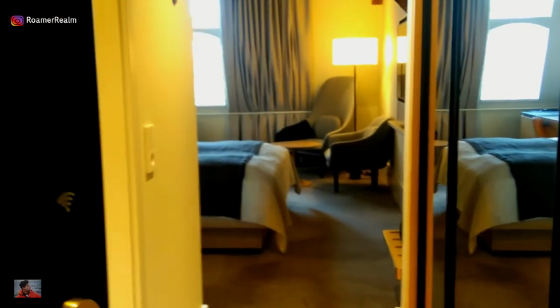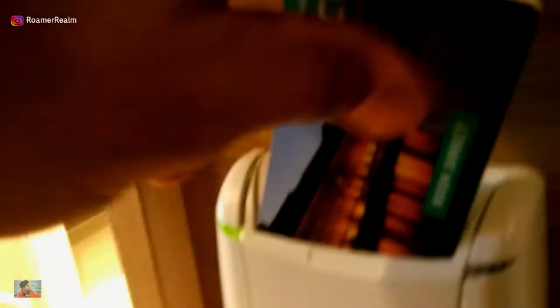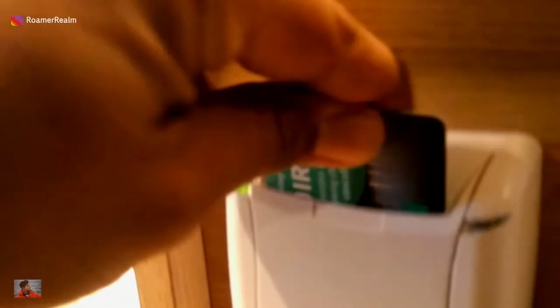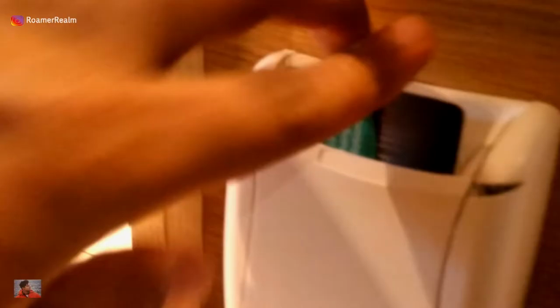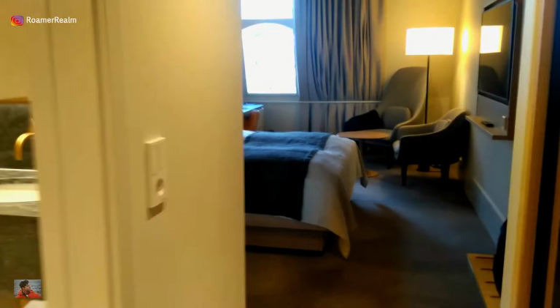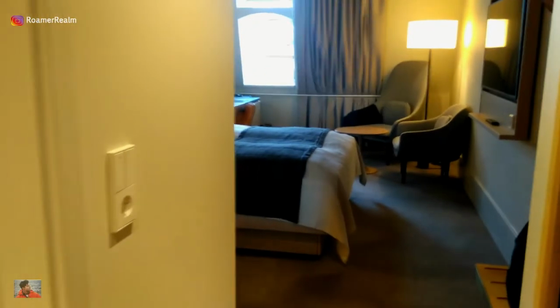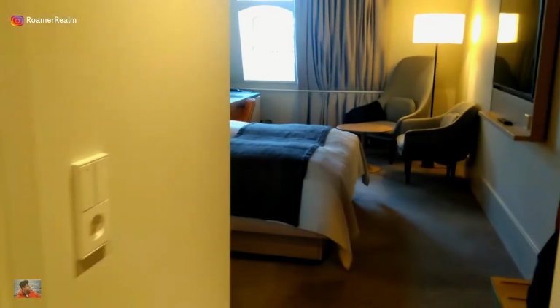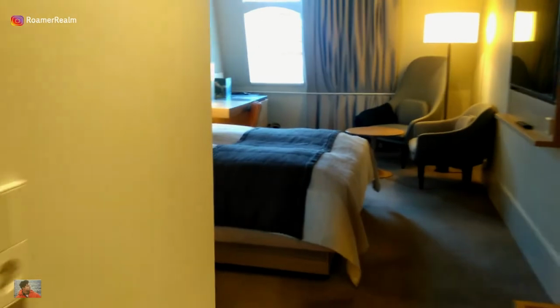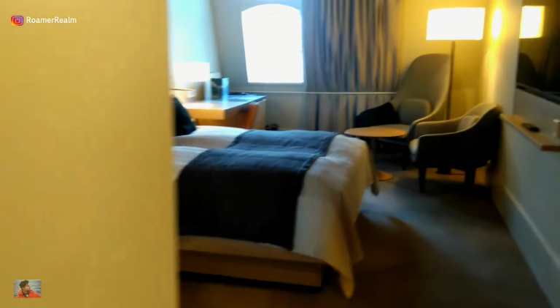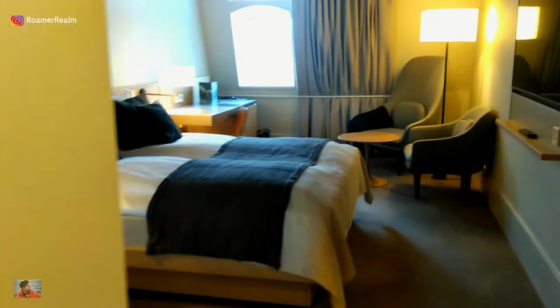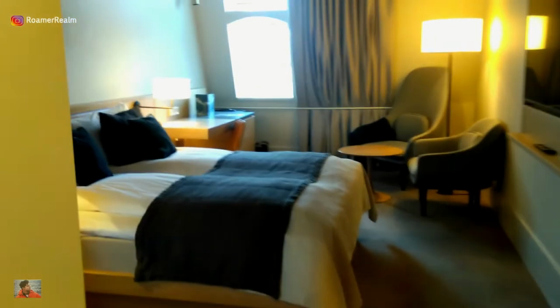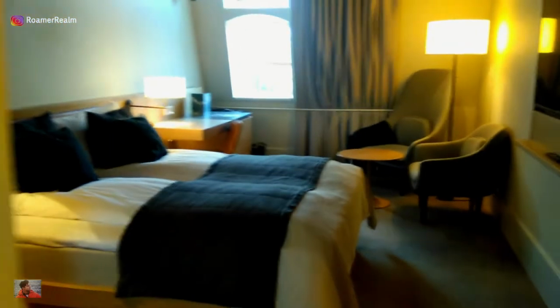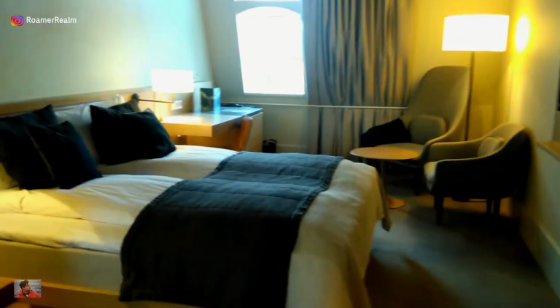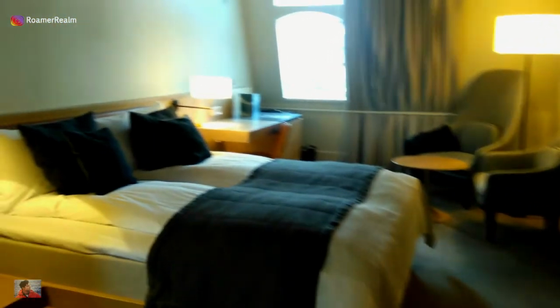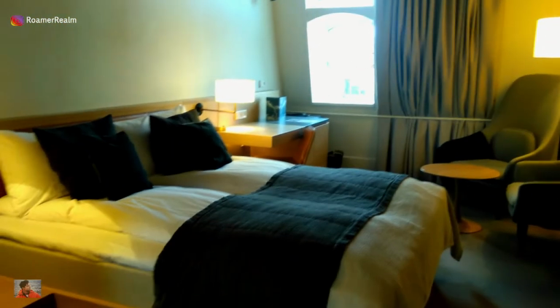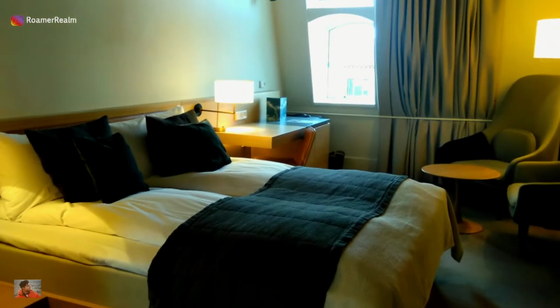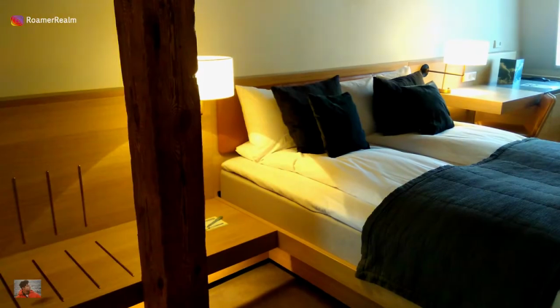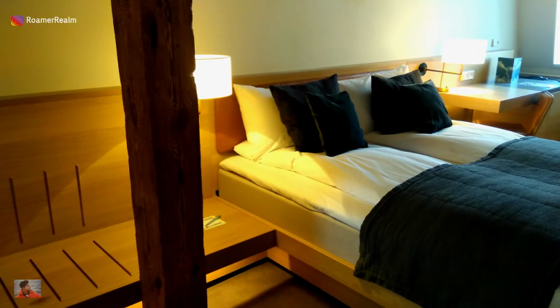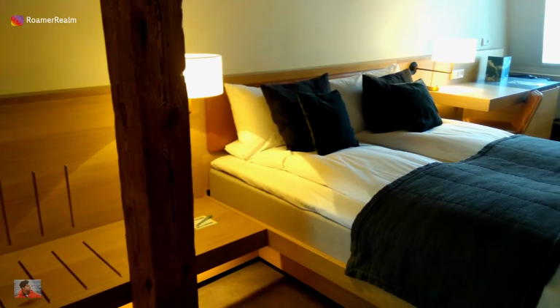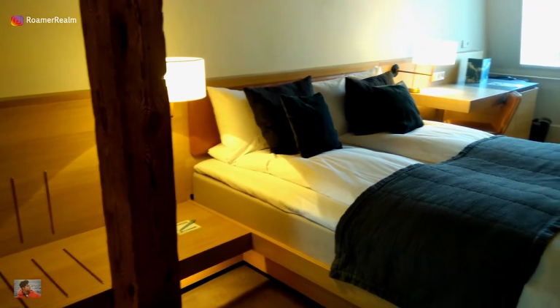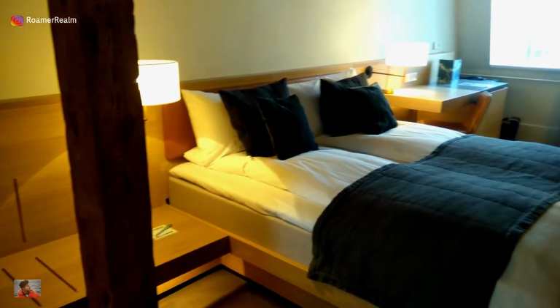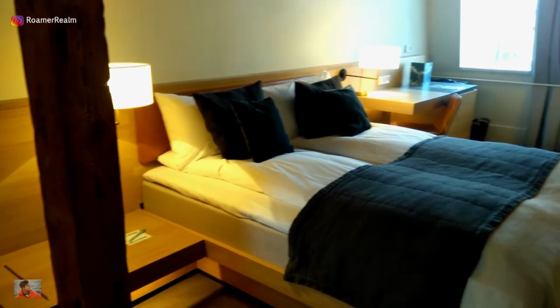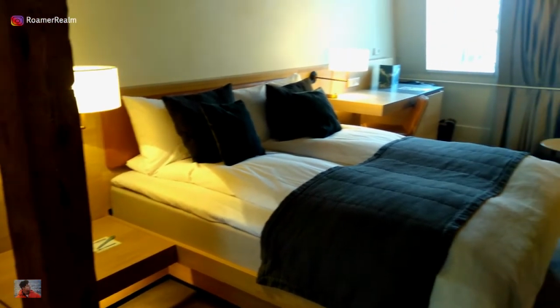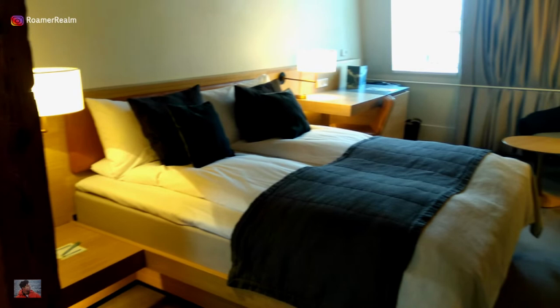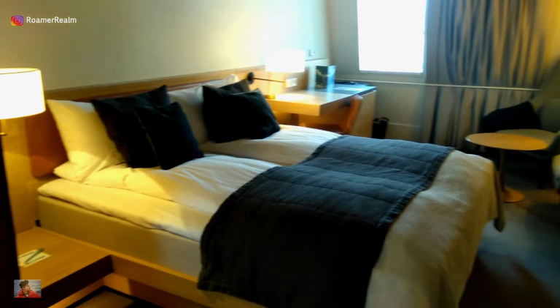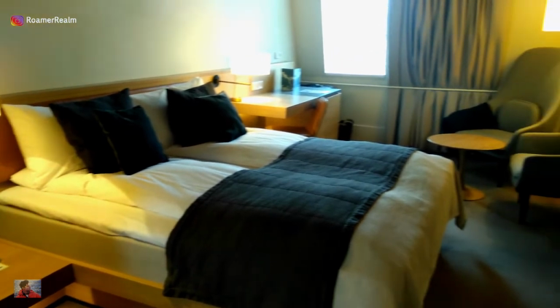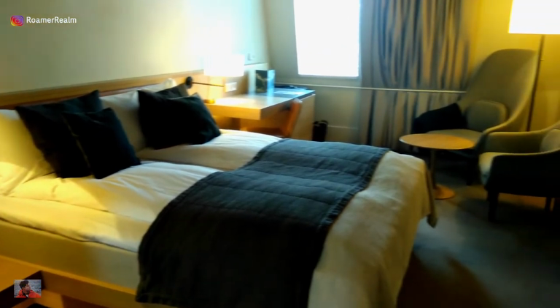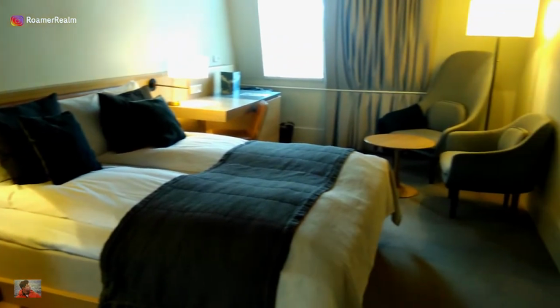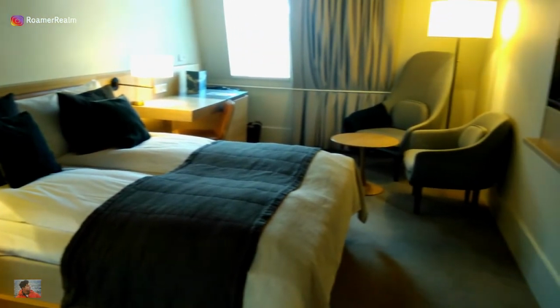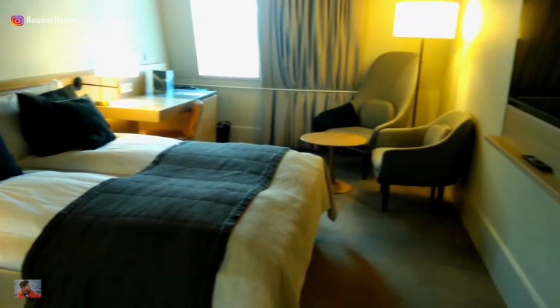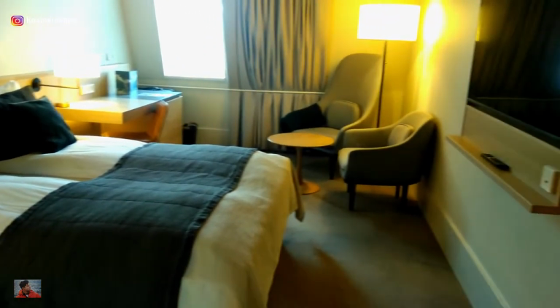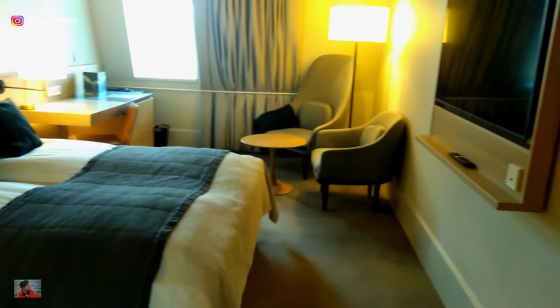I was a bit worried that the room might be a little too cramped, but it wasn't the case at all. Actually, it was neither huge nor tiny — just perfect for one person.